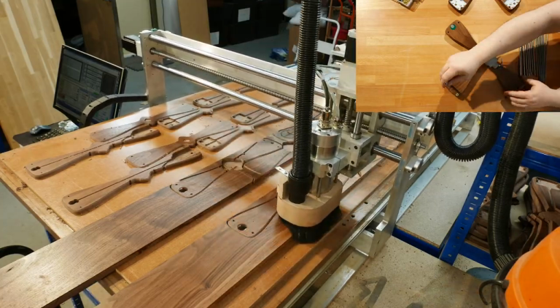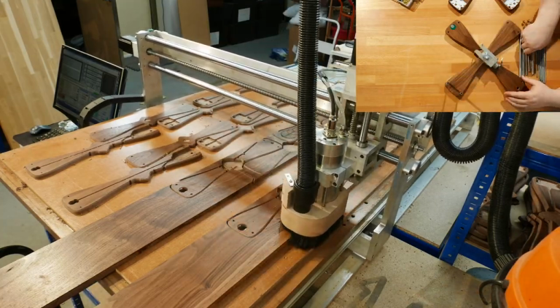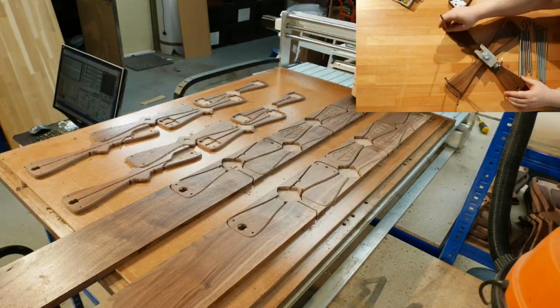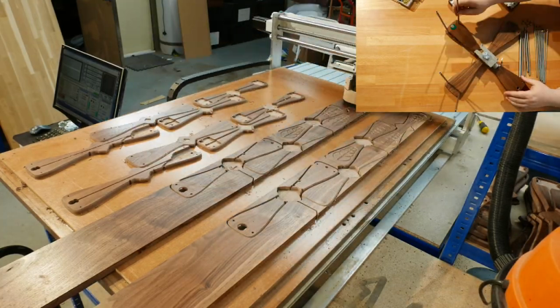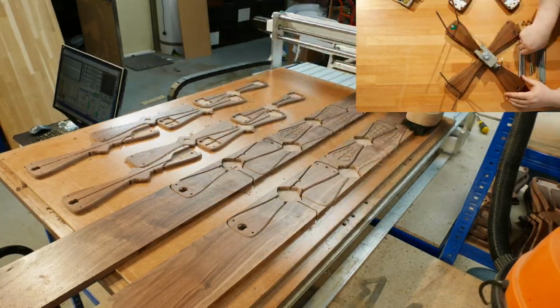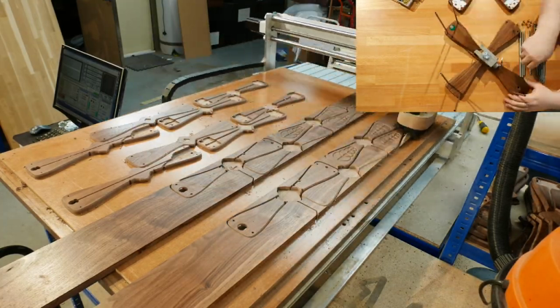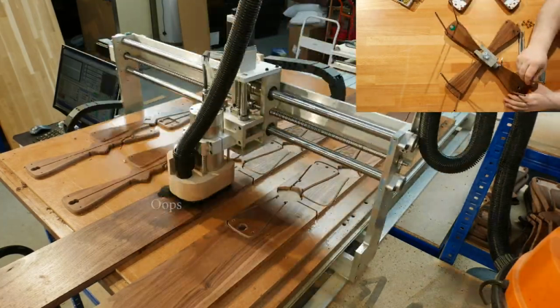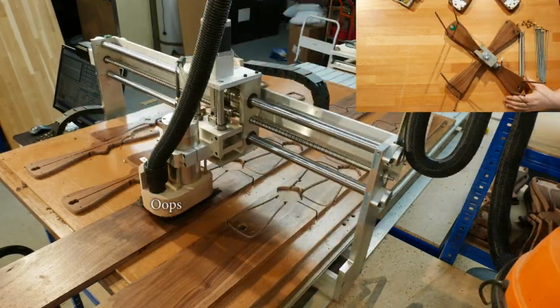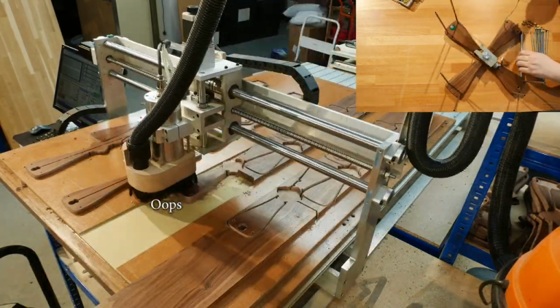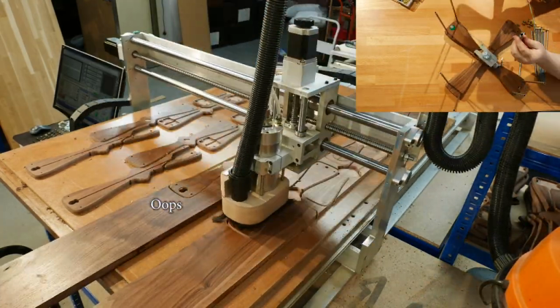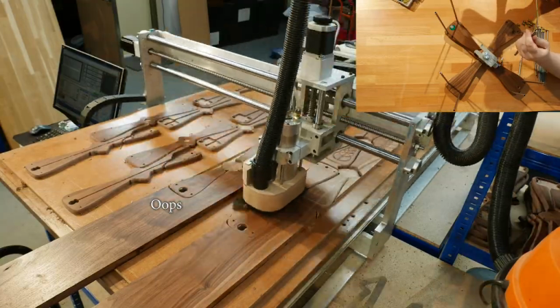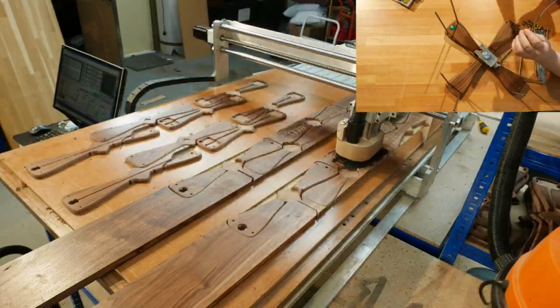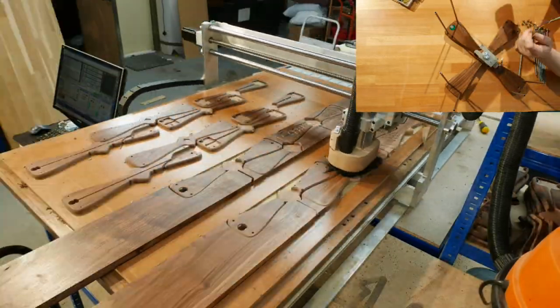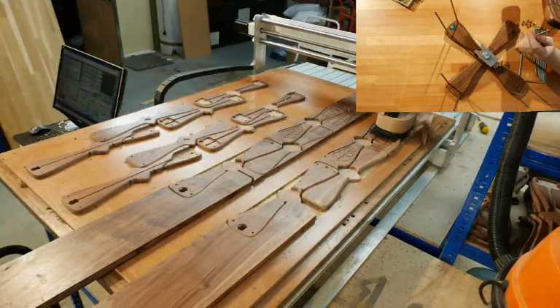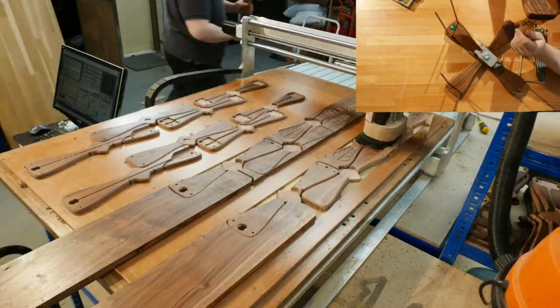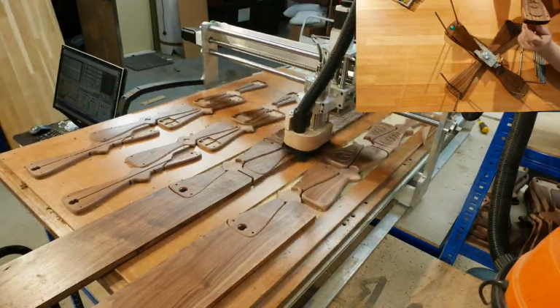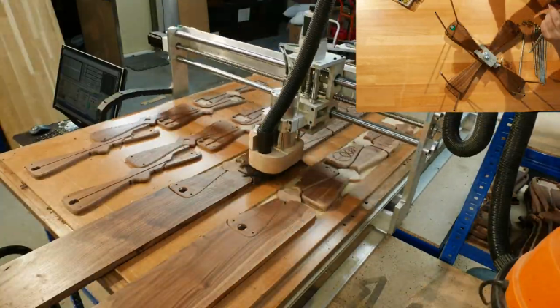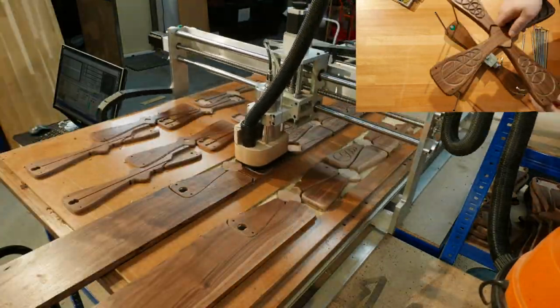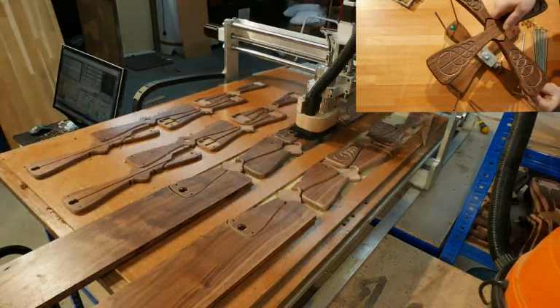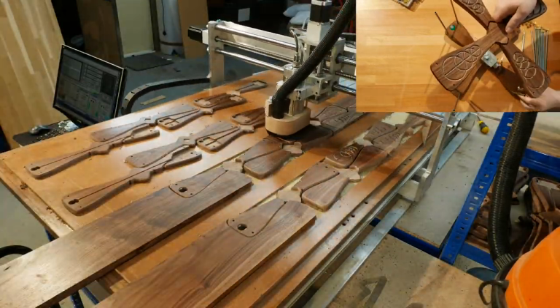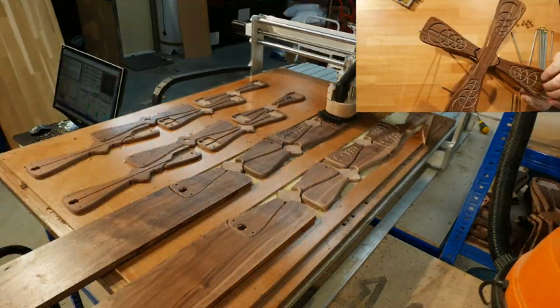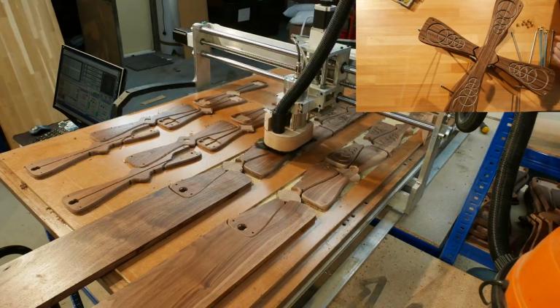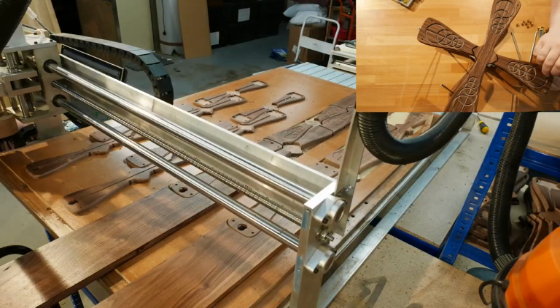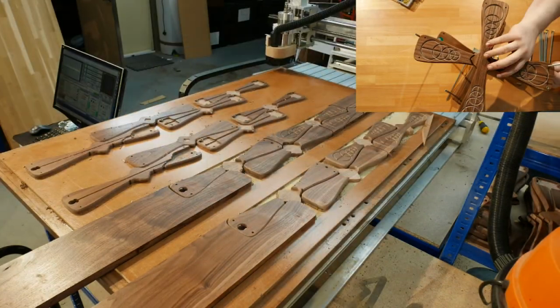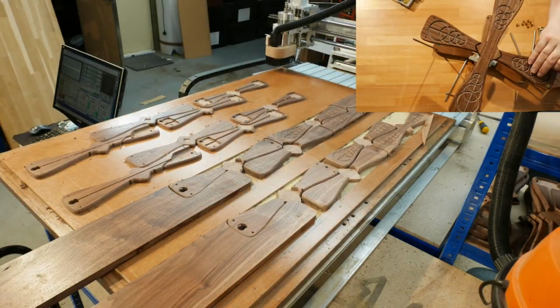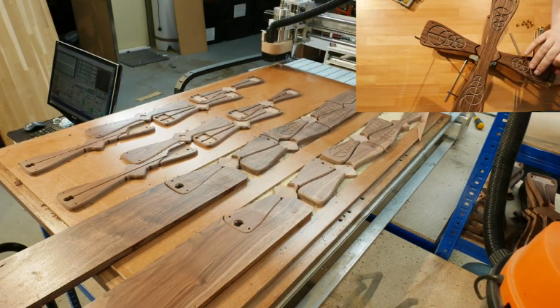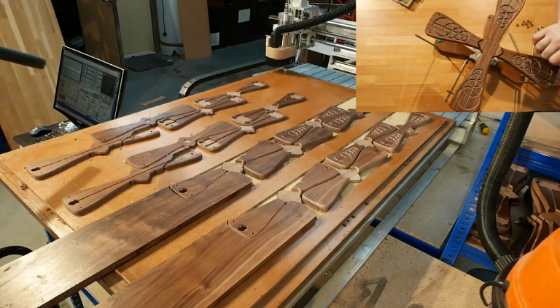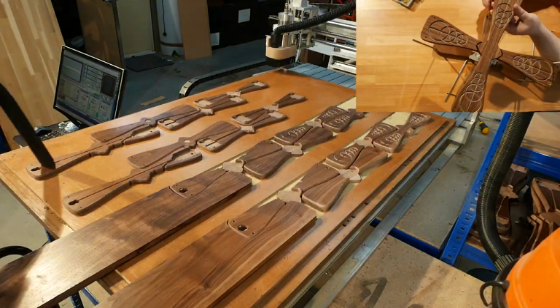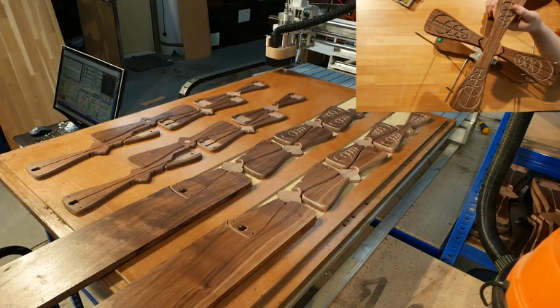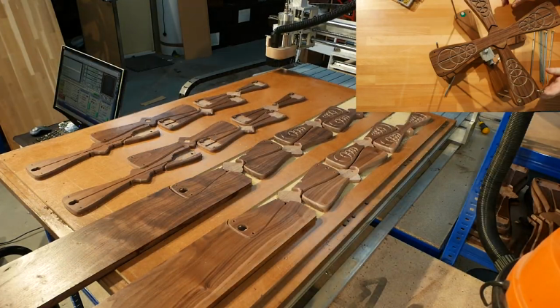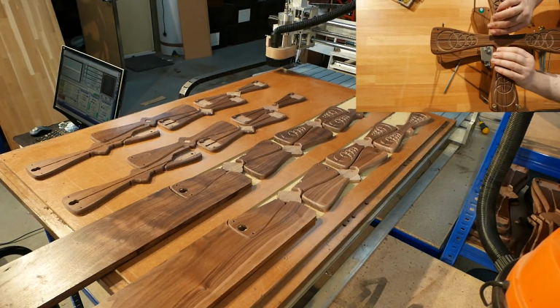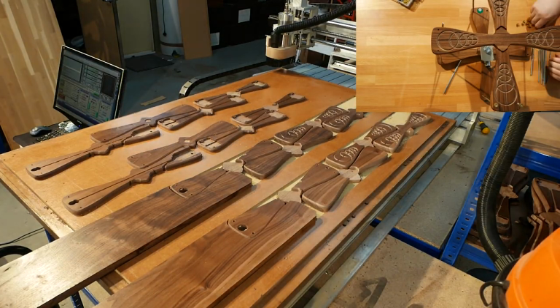Now, as we complete the profiles with the final cut, we also finish the Formation assembly in the inset.